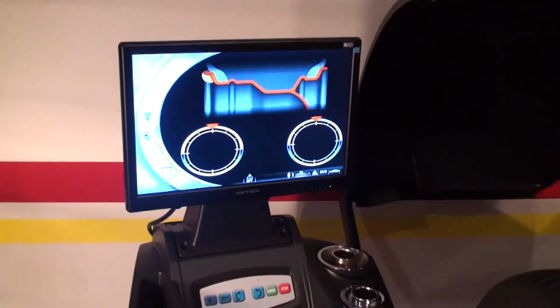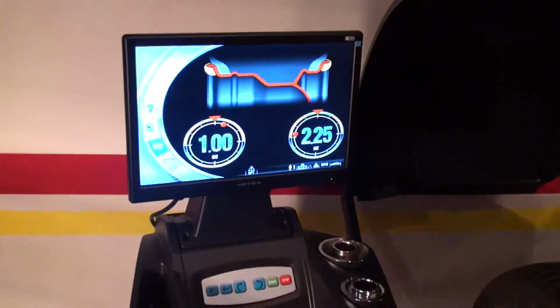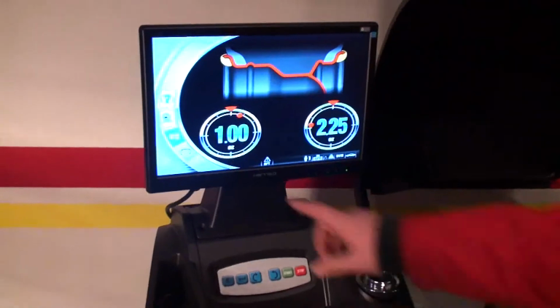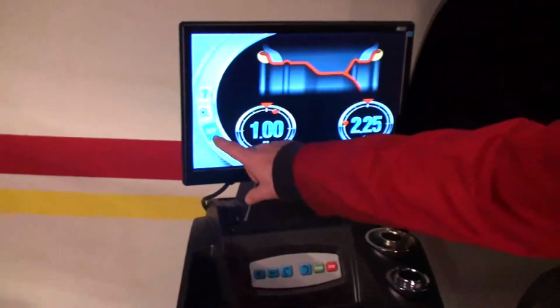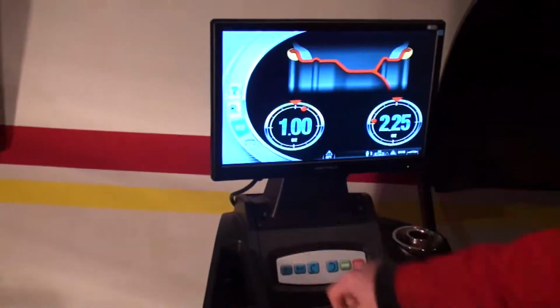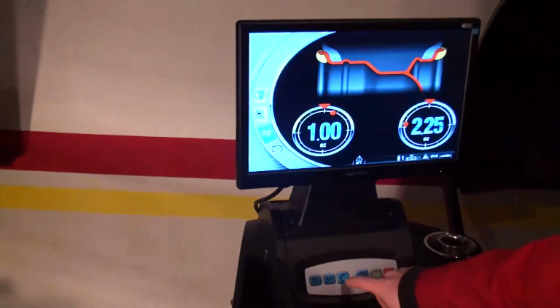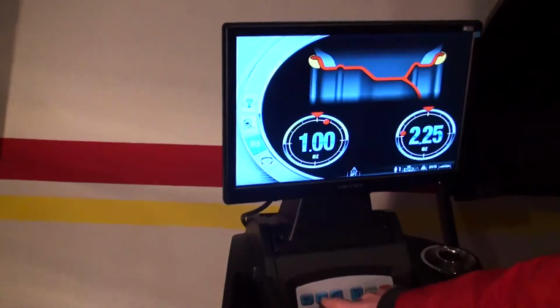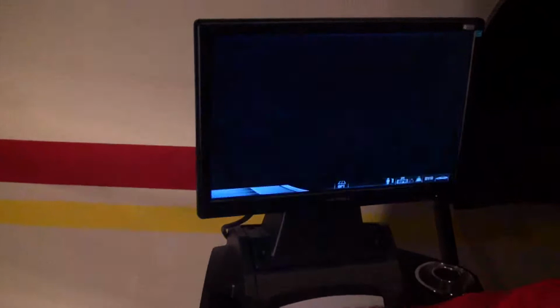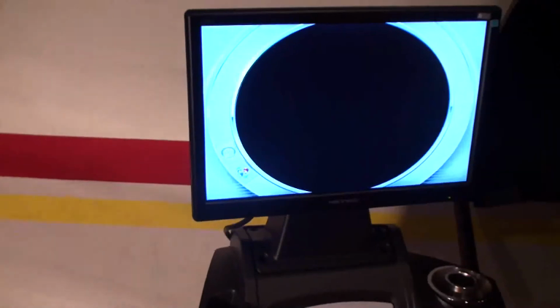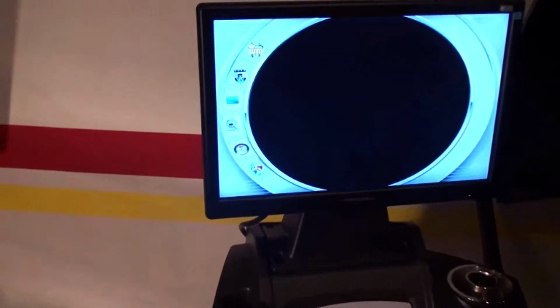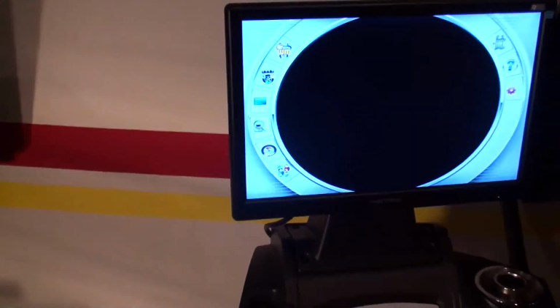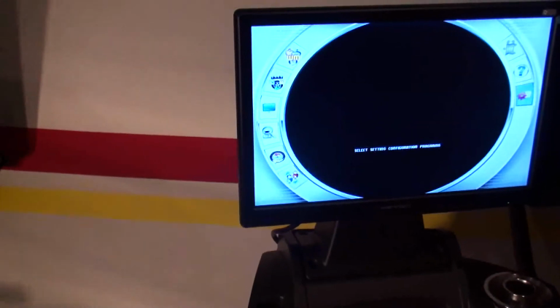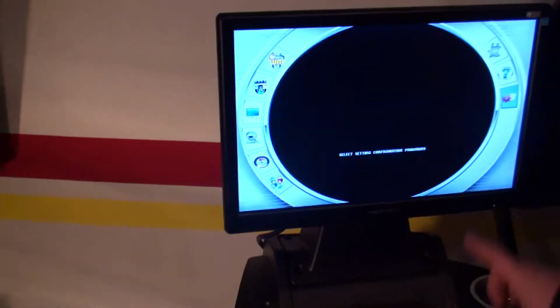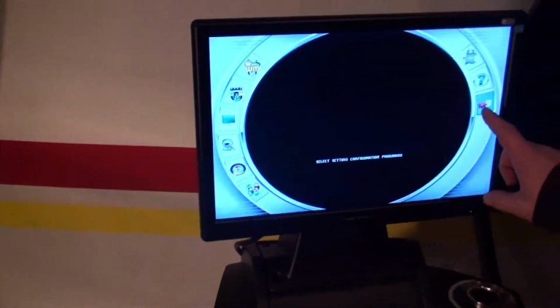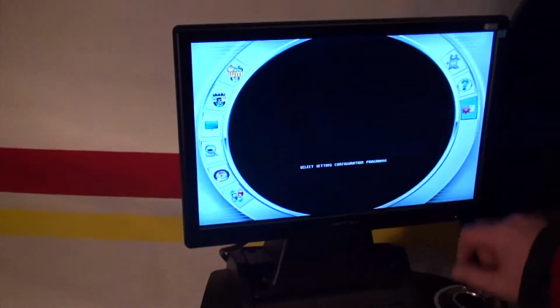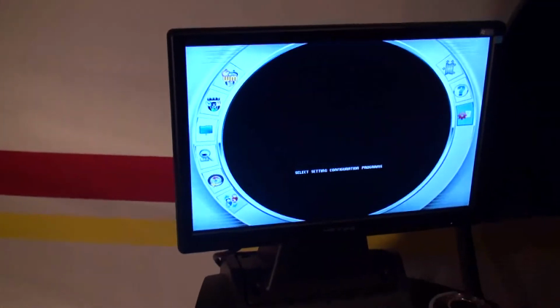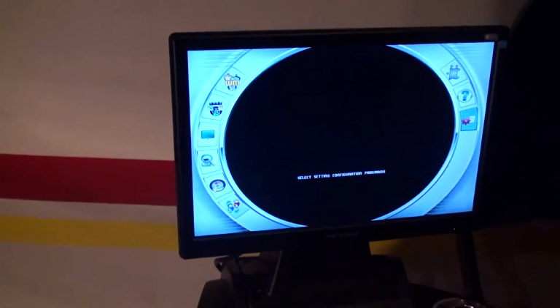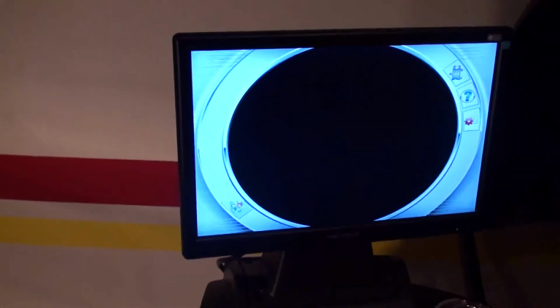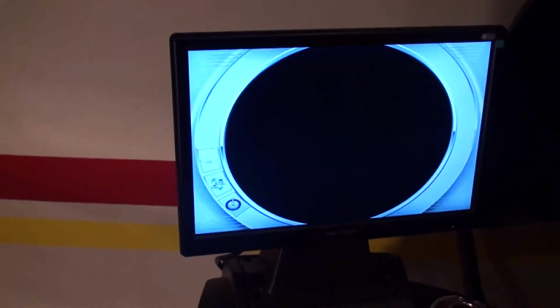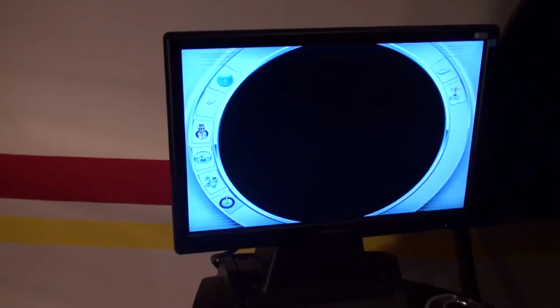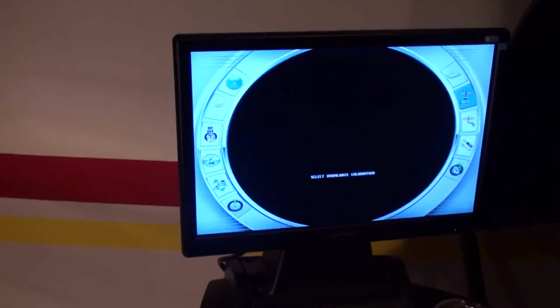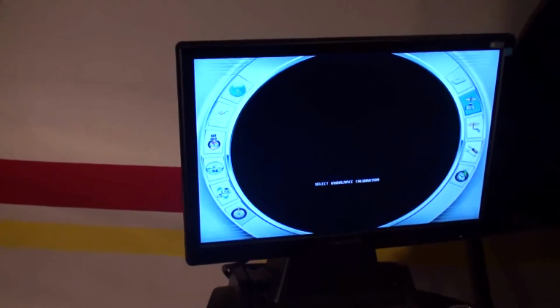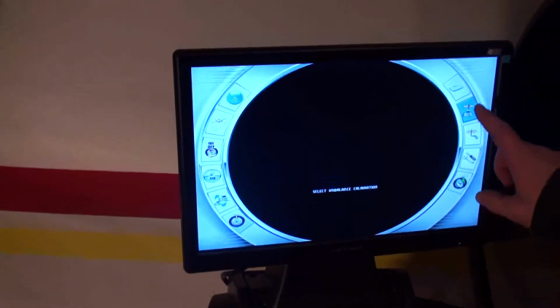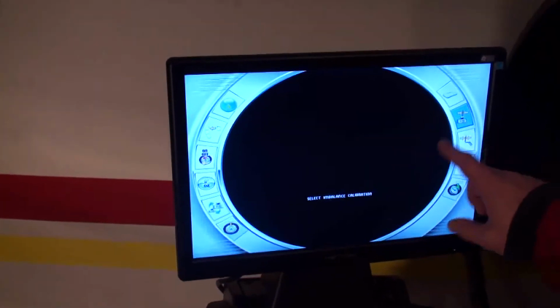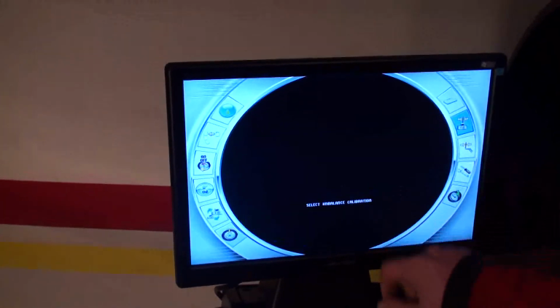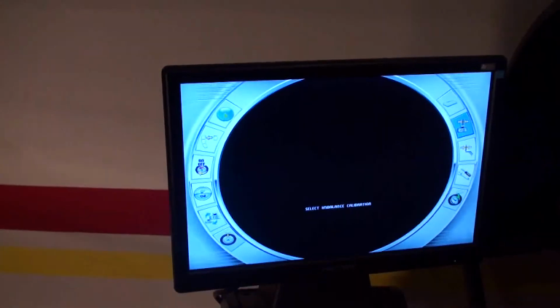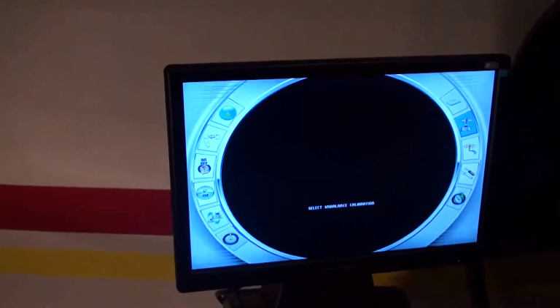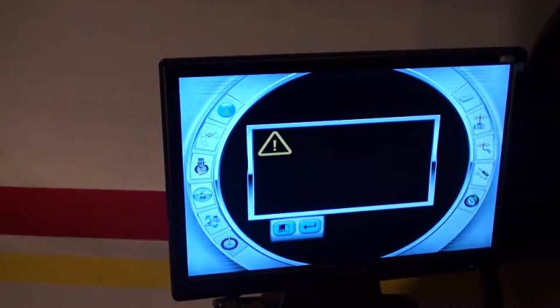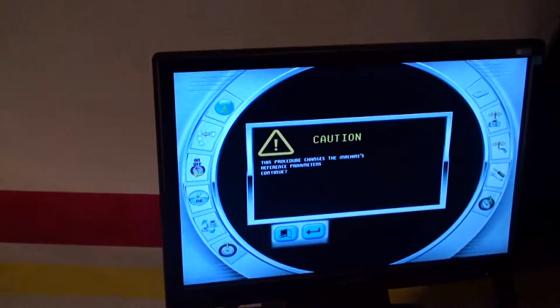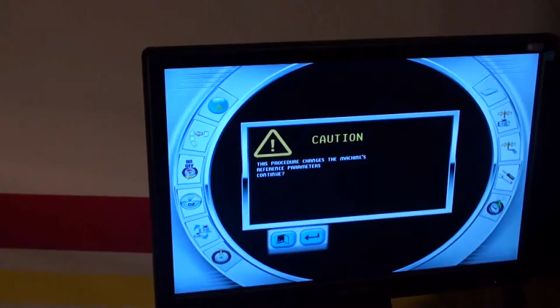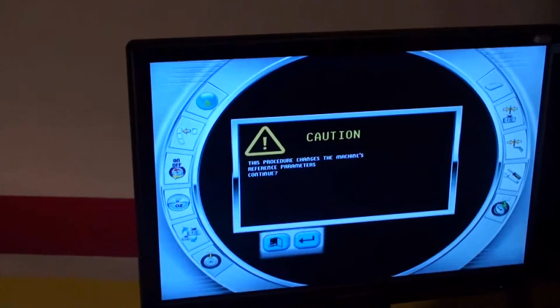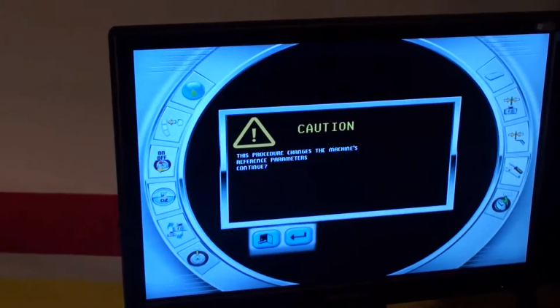Once we have done that we will go through the menu button. After that, settings, and selecting balance calibration. Confirm and enter again.